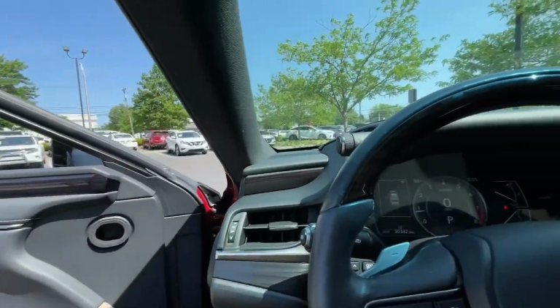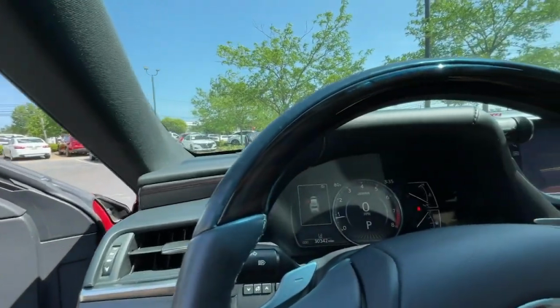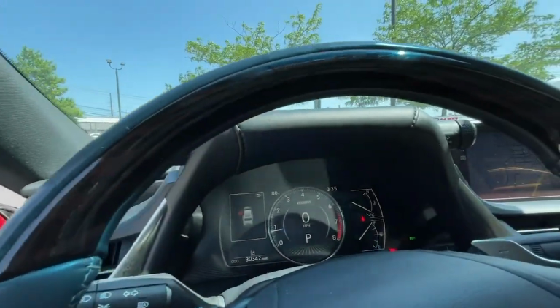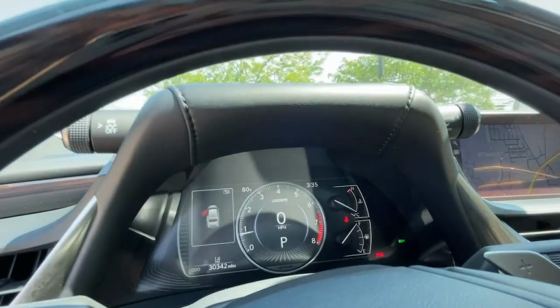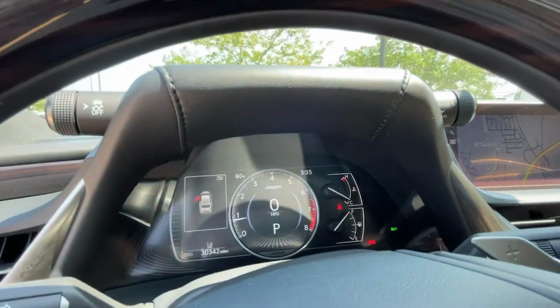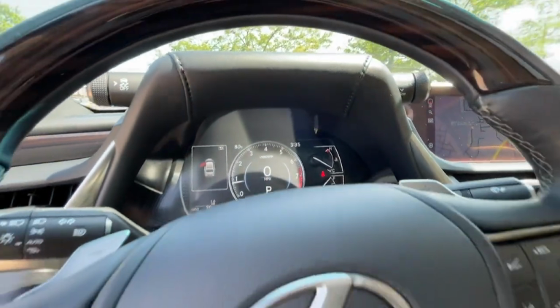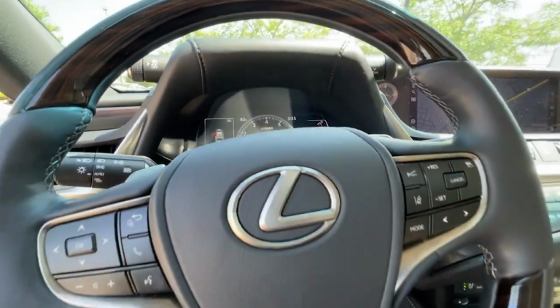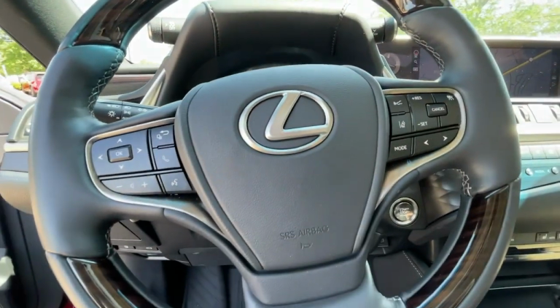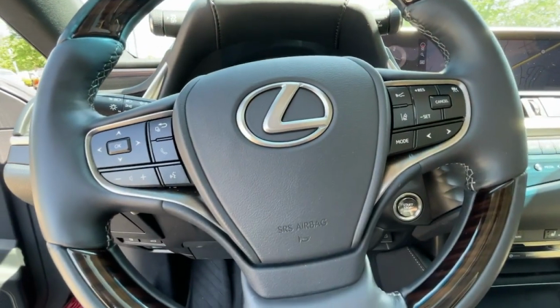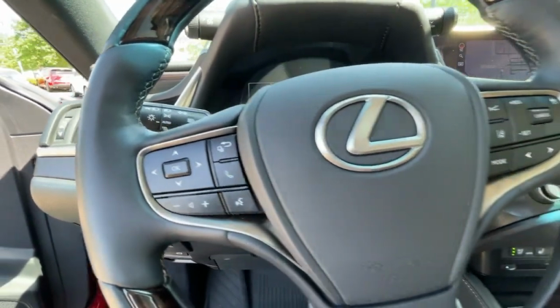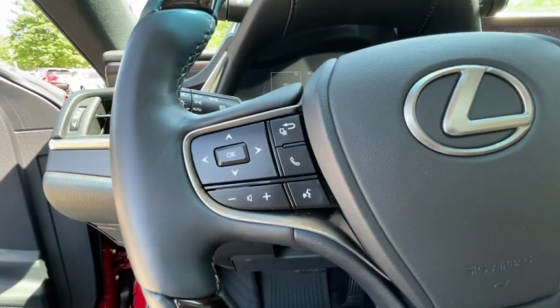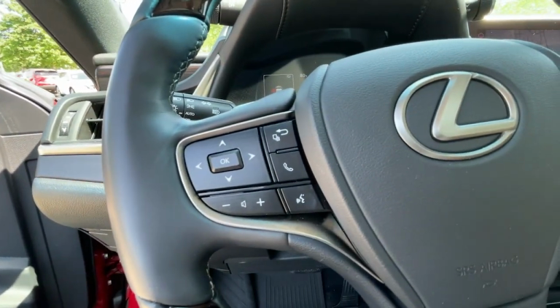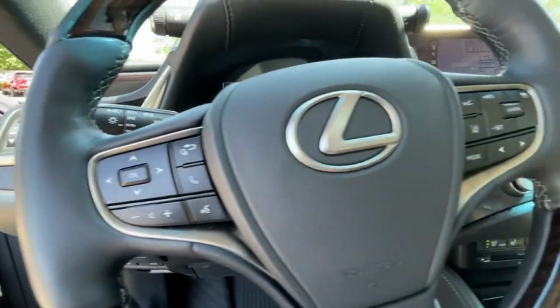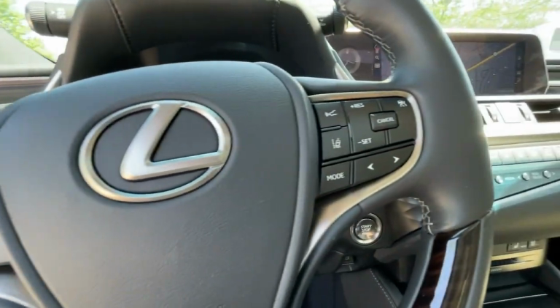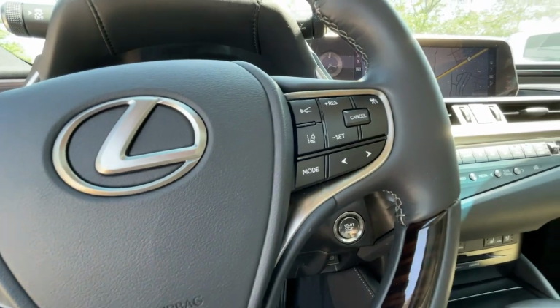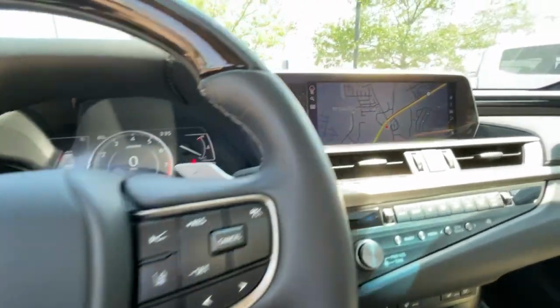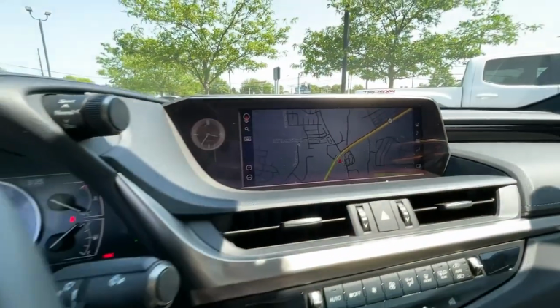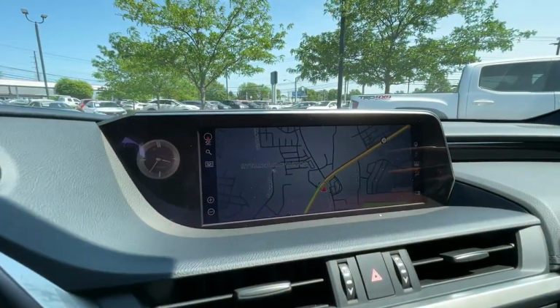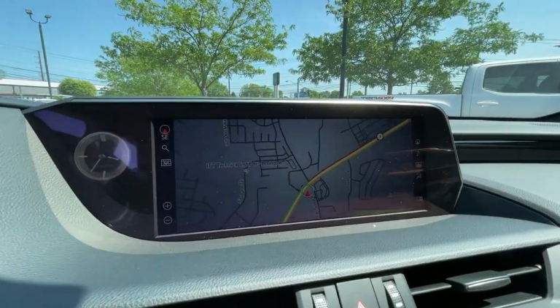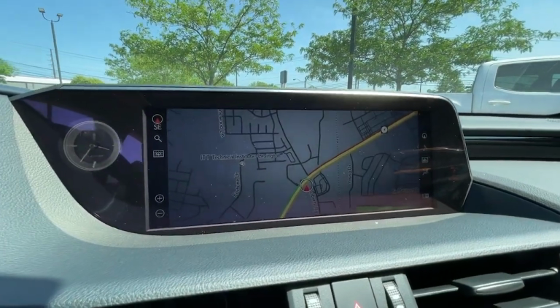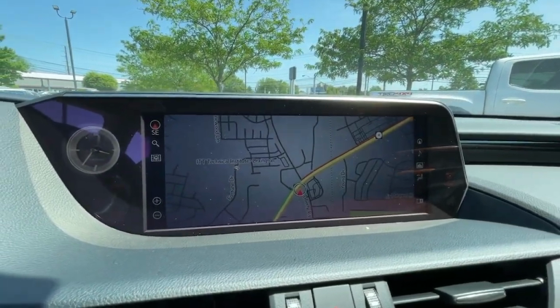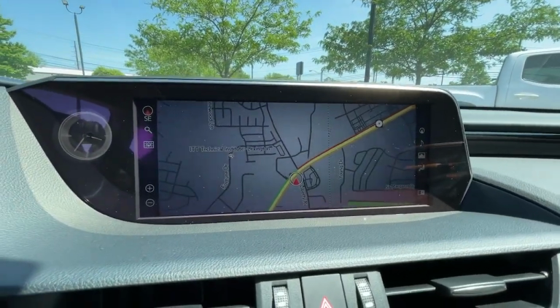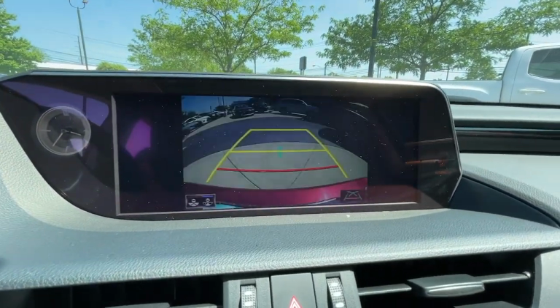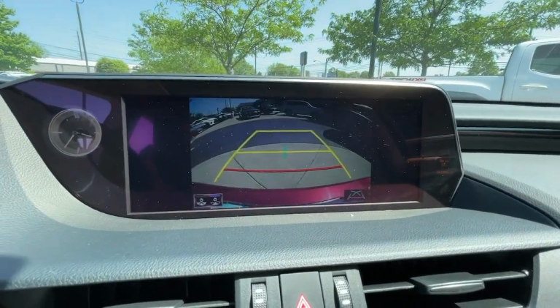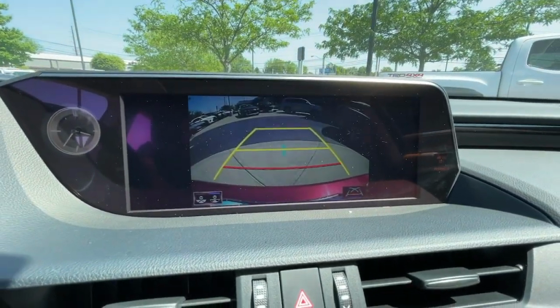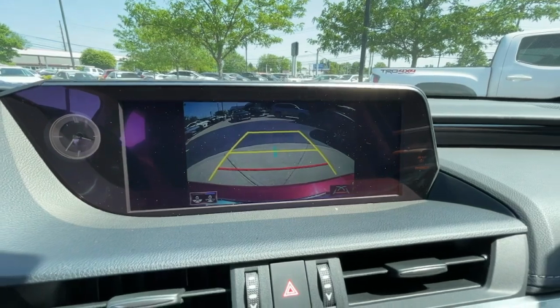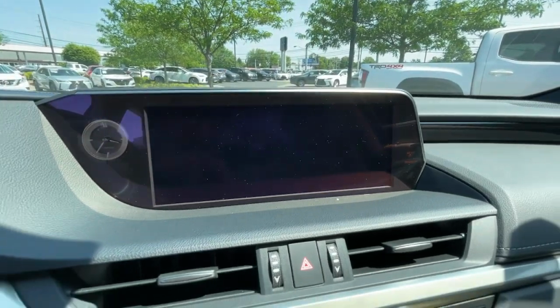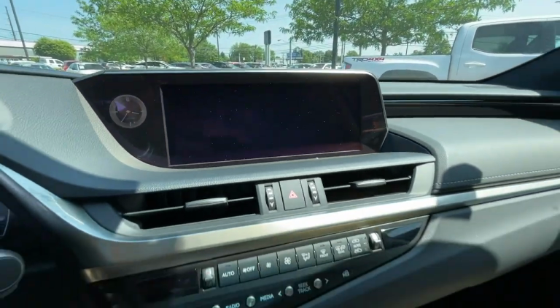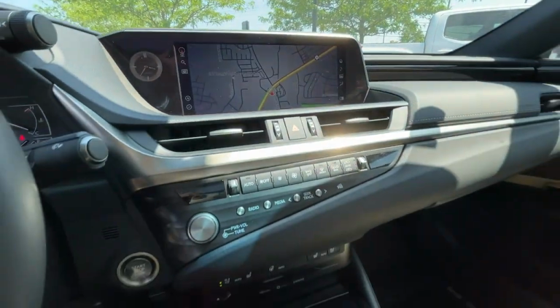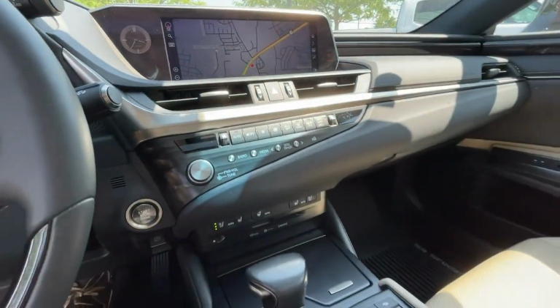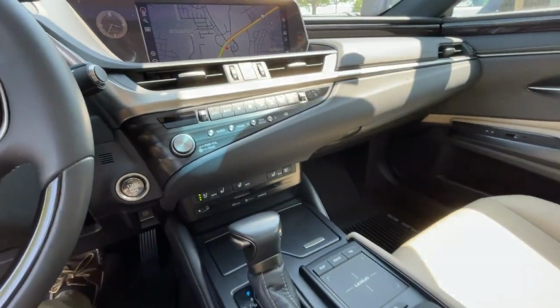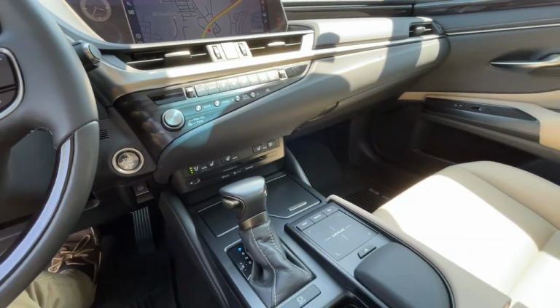Heated steering wheel, Apple CarPlay and/or Android Auto, heated driver's seat, navigation system, keyless entry, power passenger seat, iPod/MP3 input, sunroof, adaptive cruise control, satellite radio.